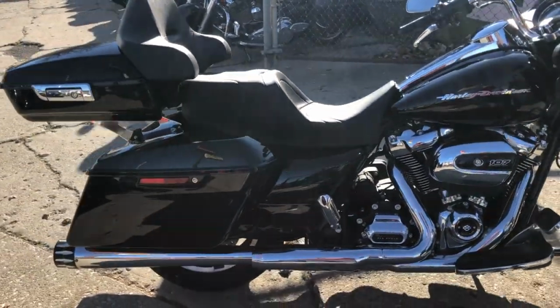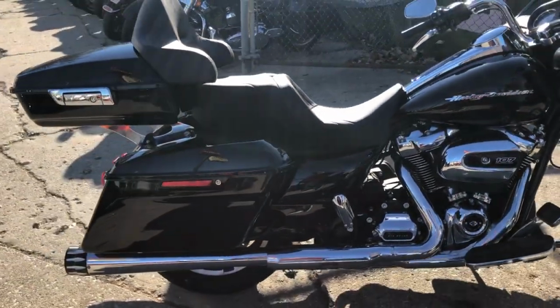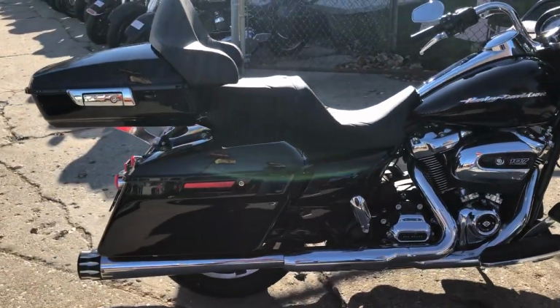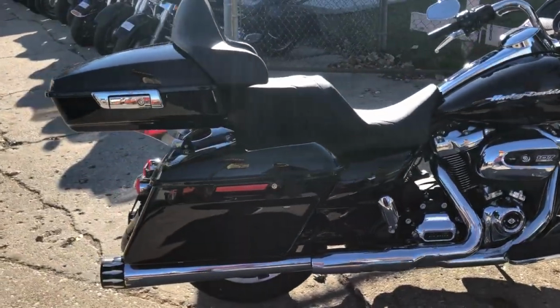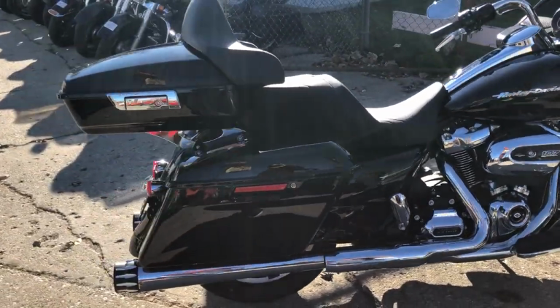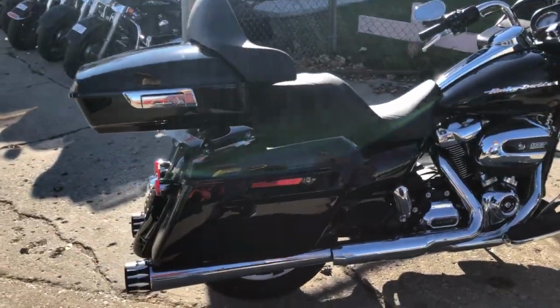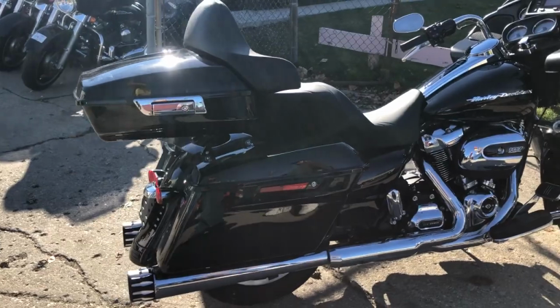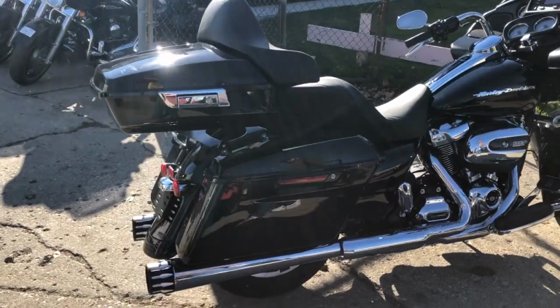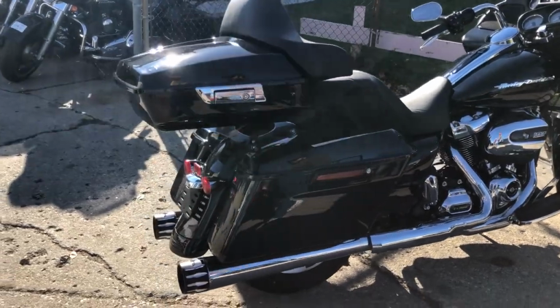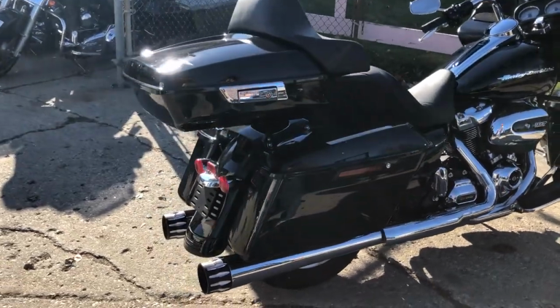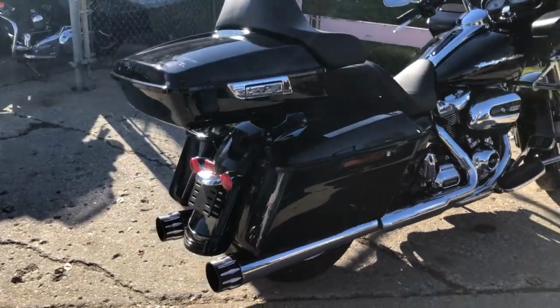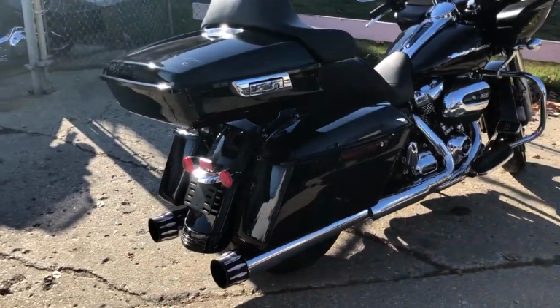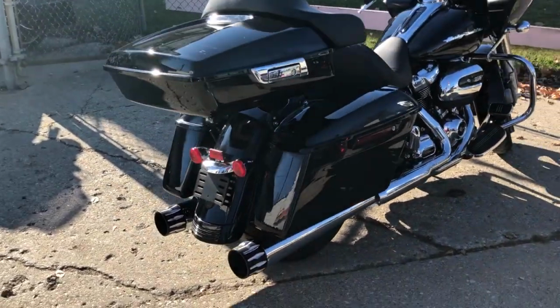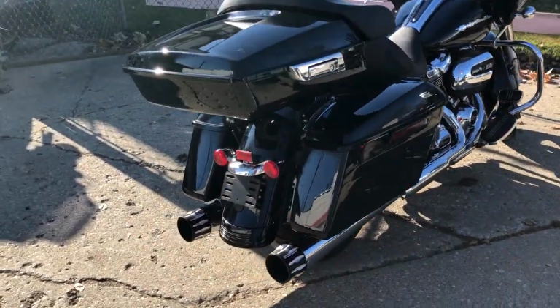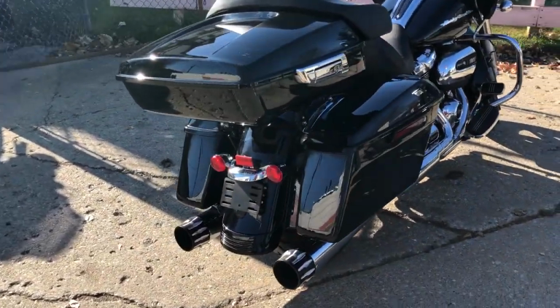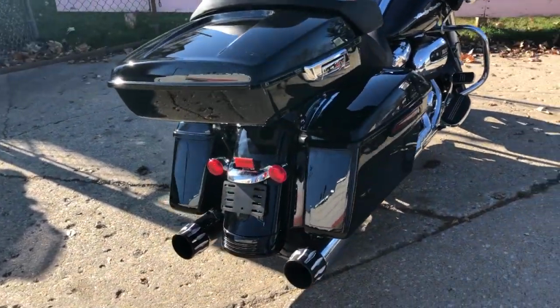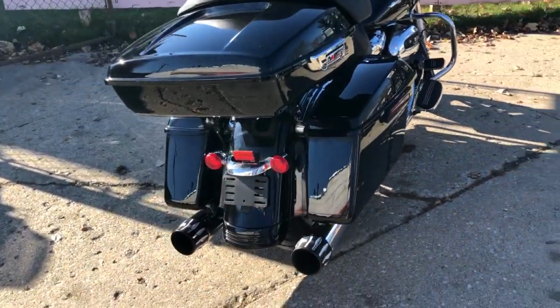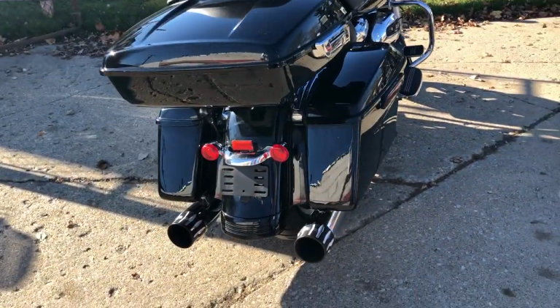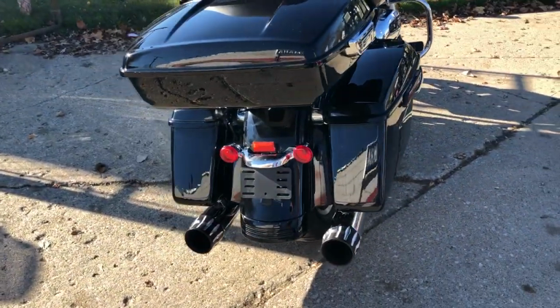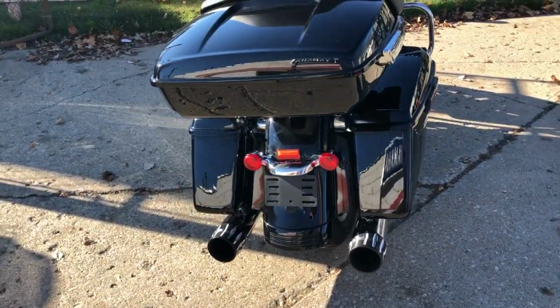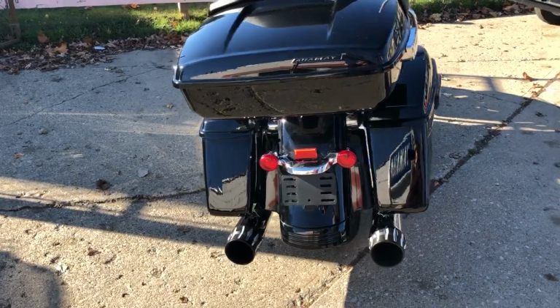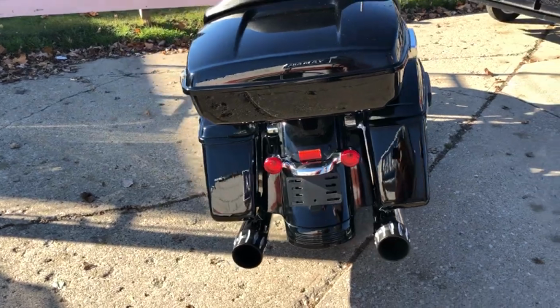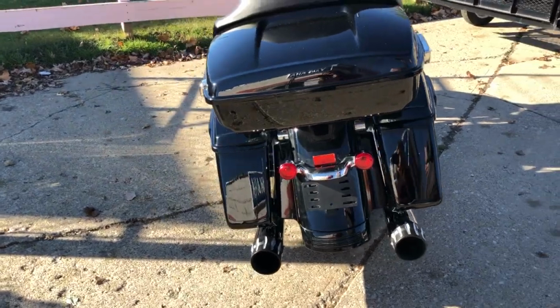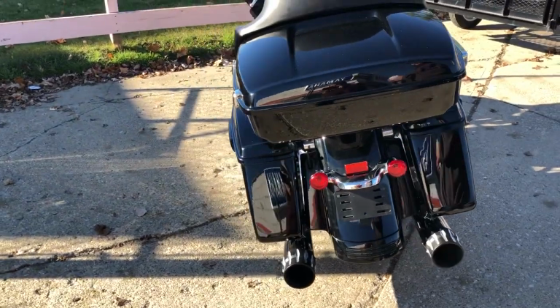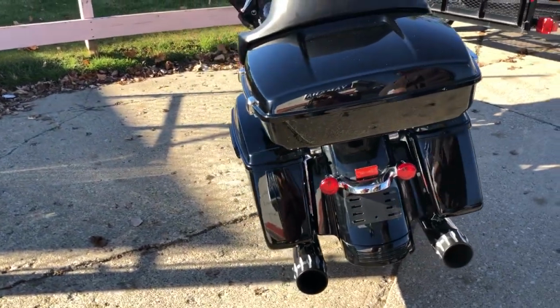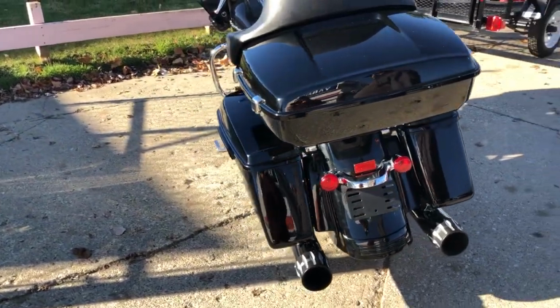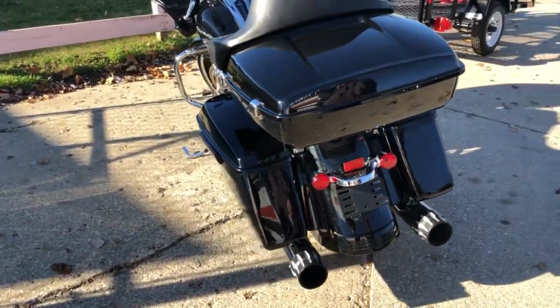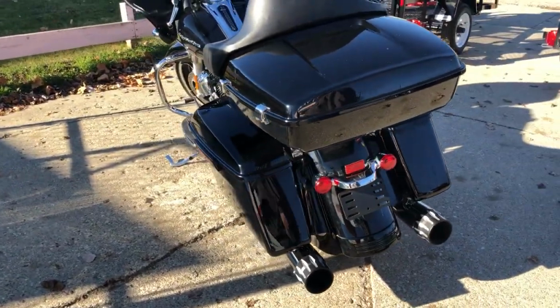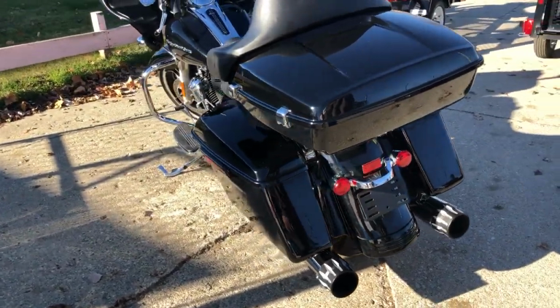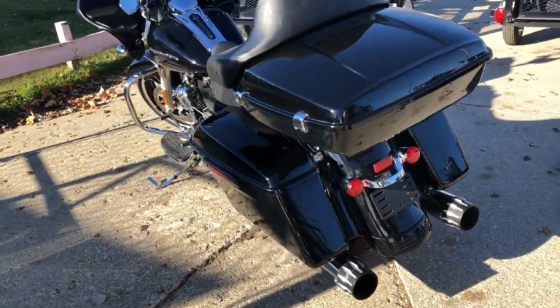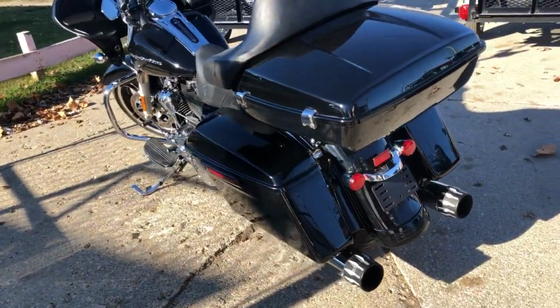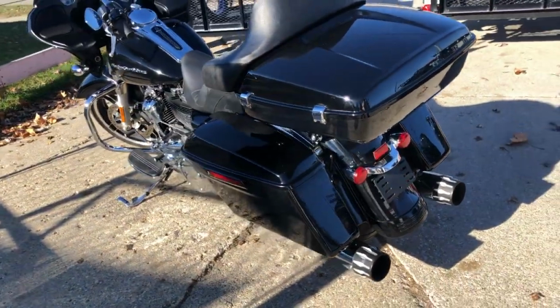The dual Mutazu exhaust sounds great. Just serviced at the dealership — this thing is ready to go. Don't miss it, give us a call at 810-648-9500.